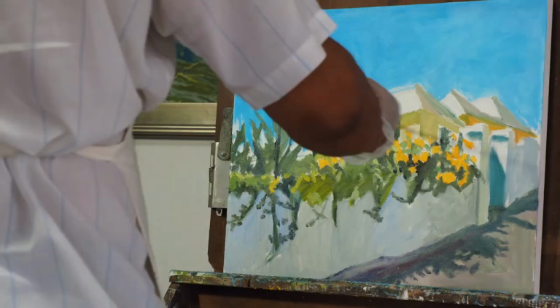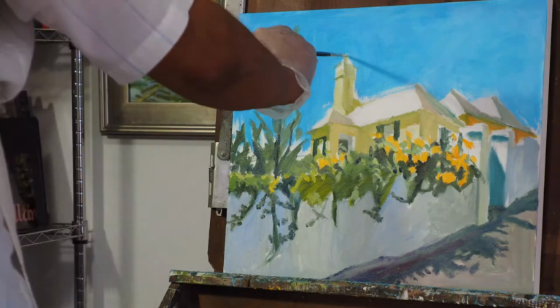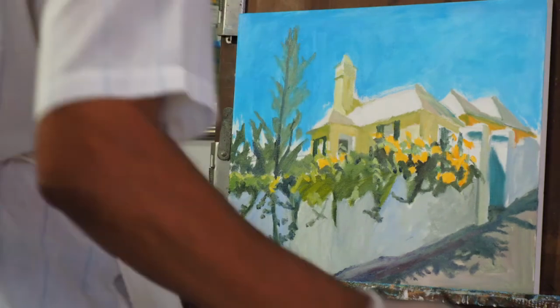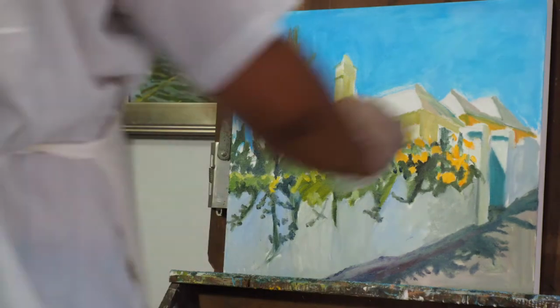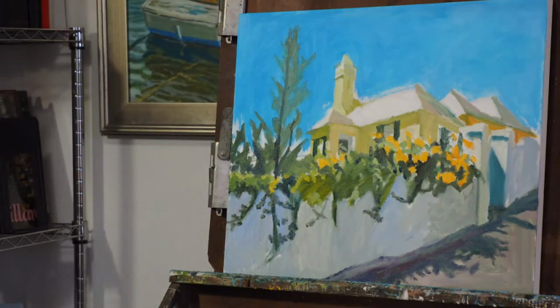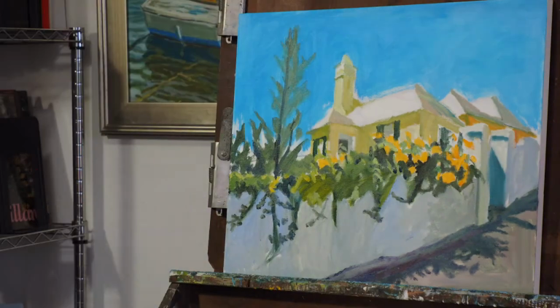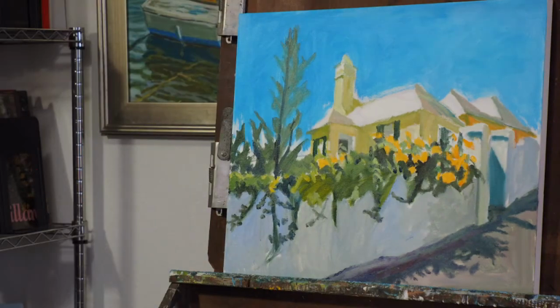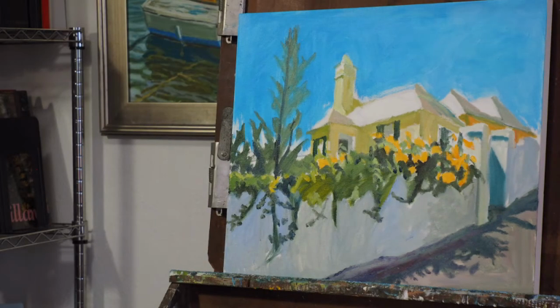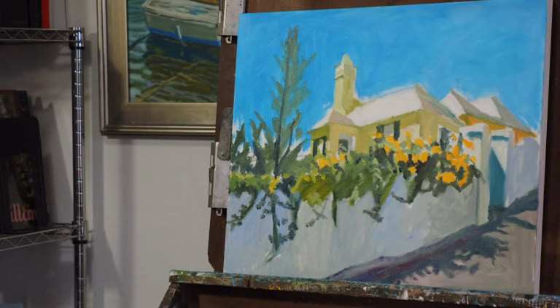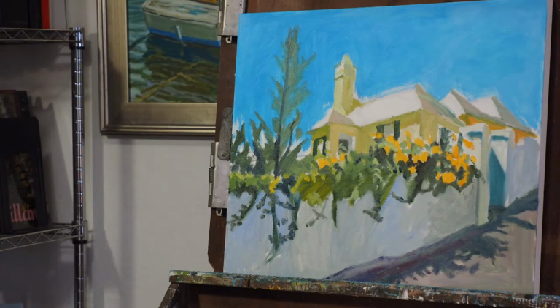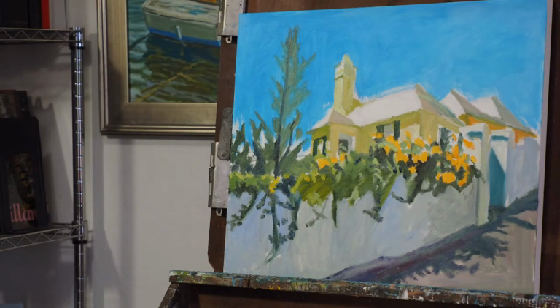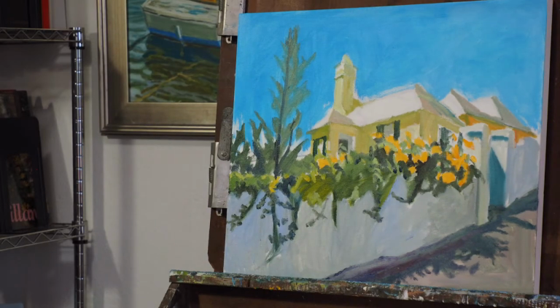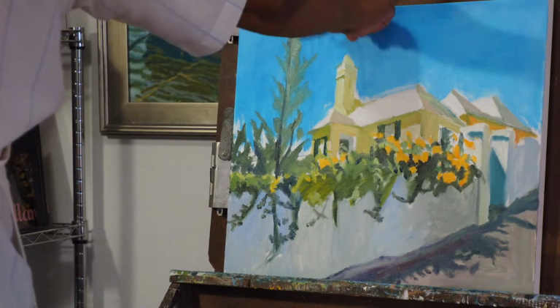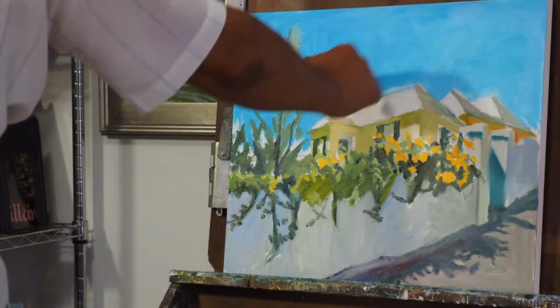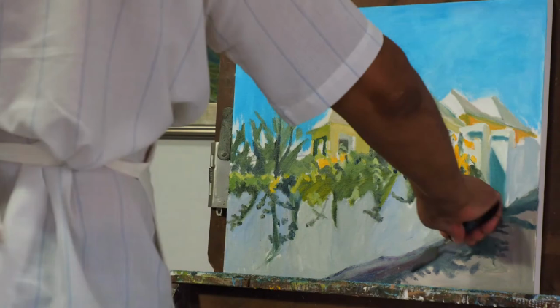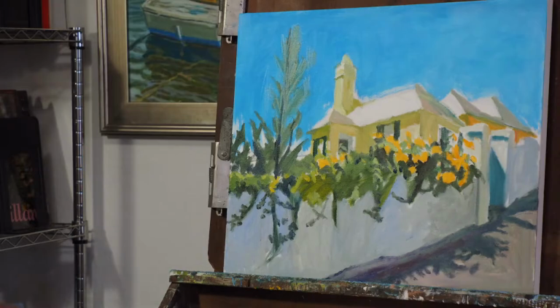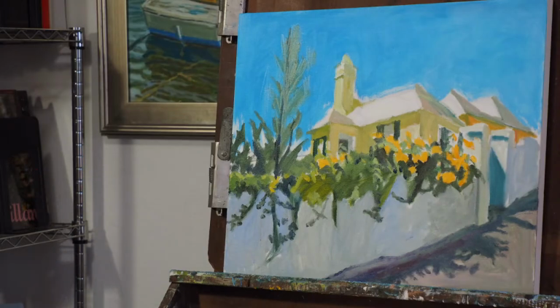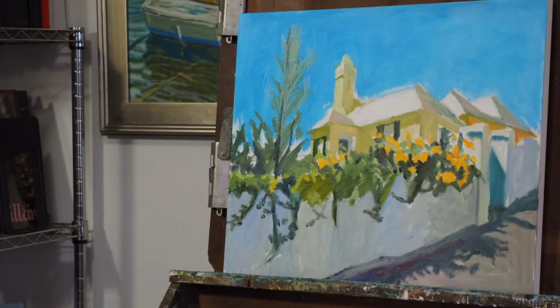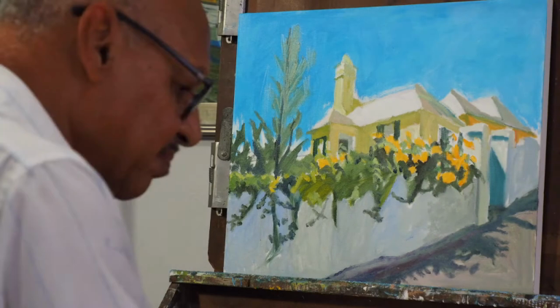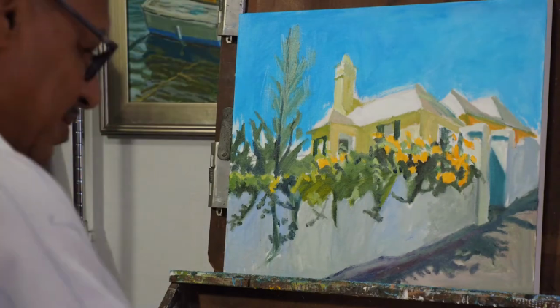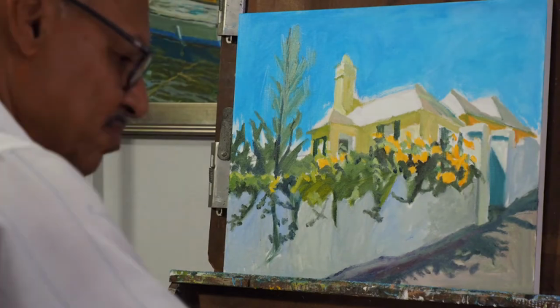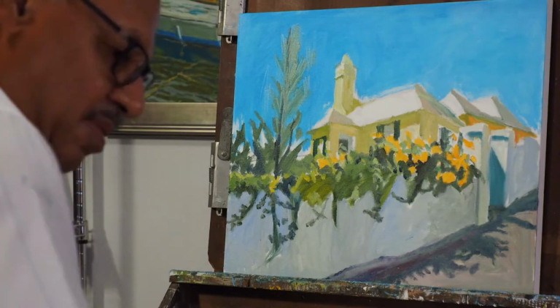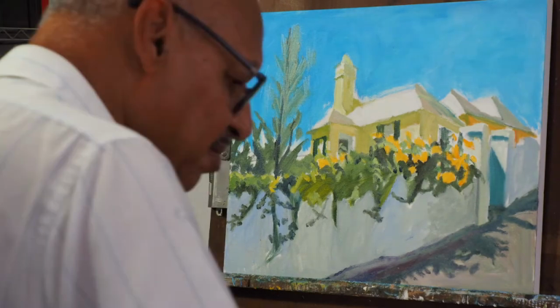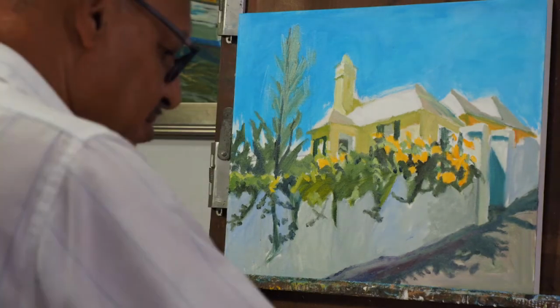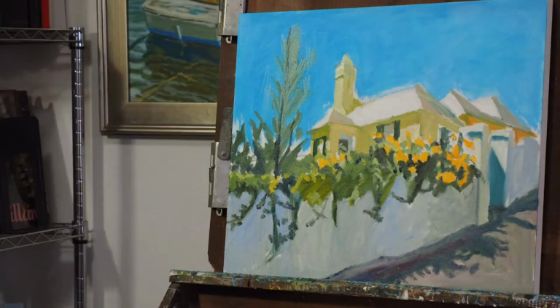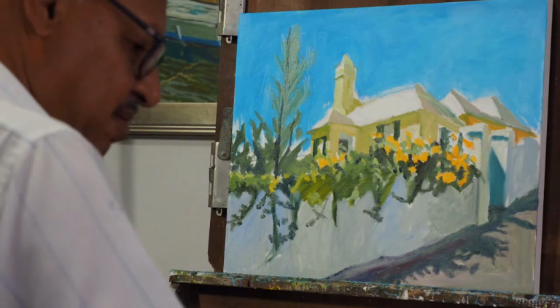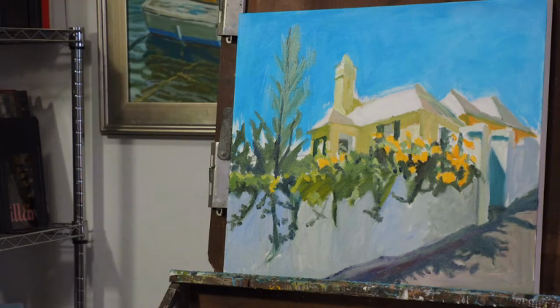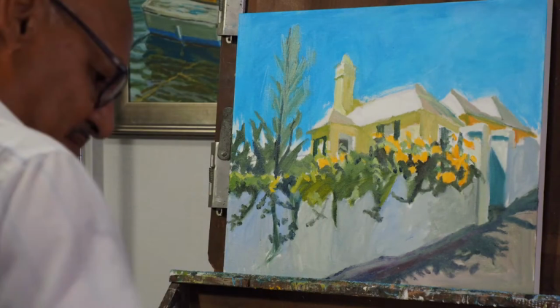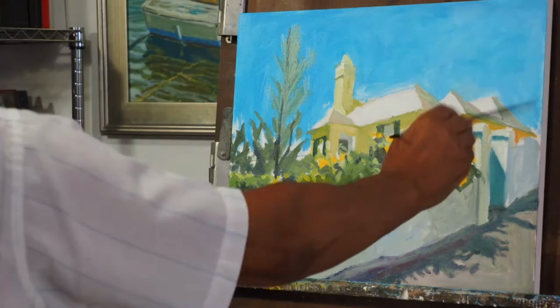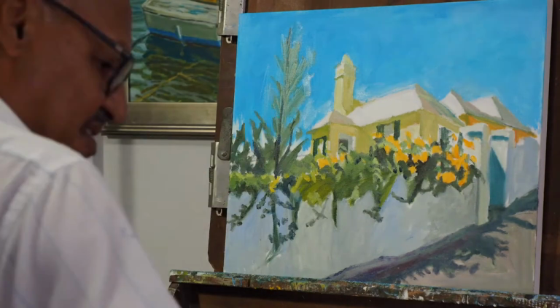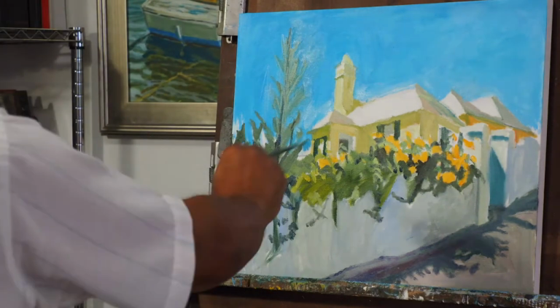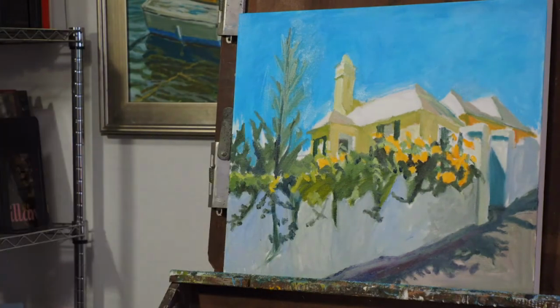It's one of those streets where you really couldn't do this in plein air because it's just too narrow a street. So I did it in my studio, and hopefully I've been successful.